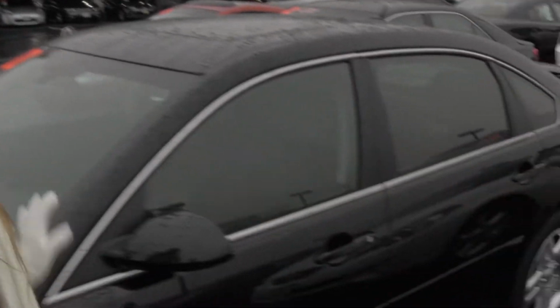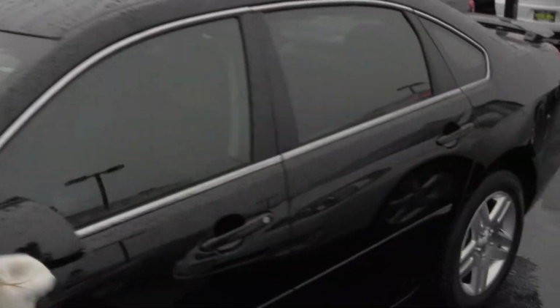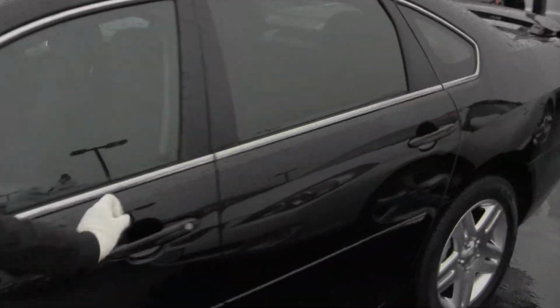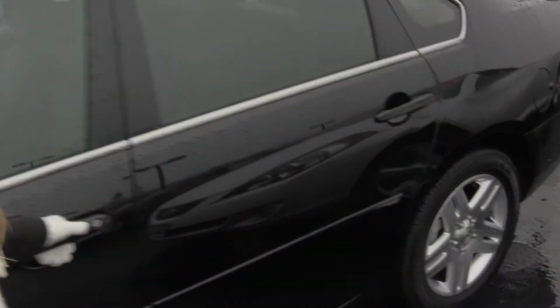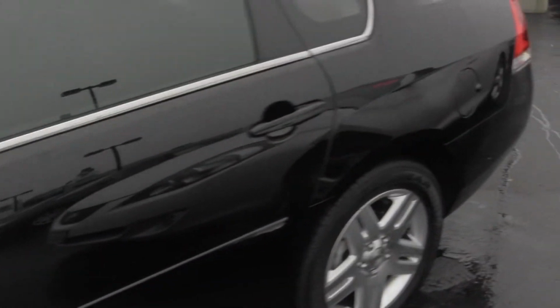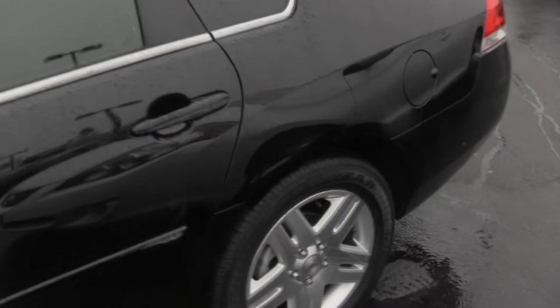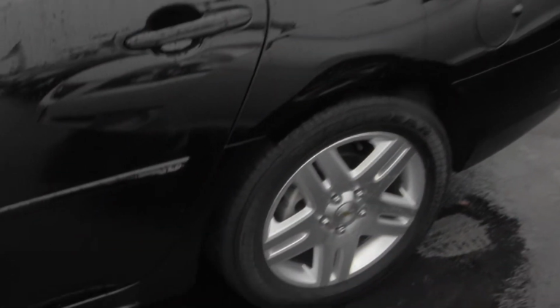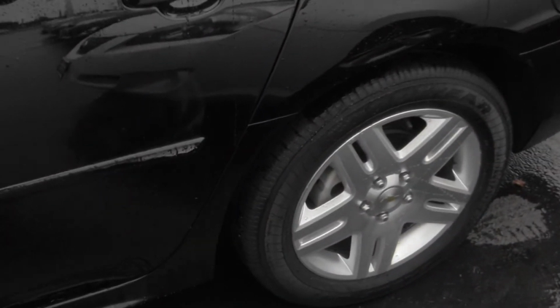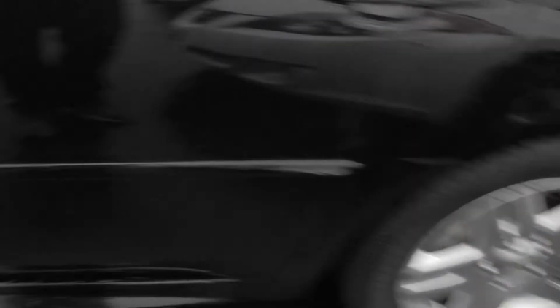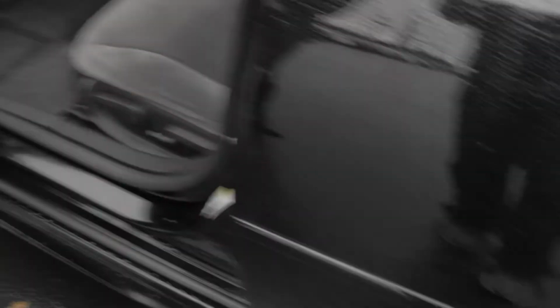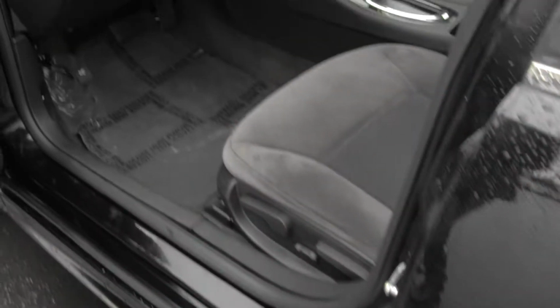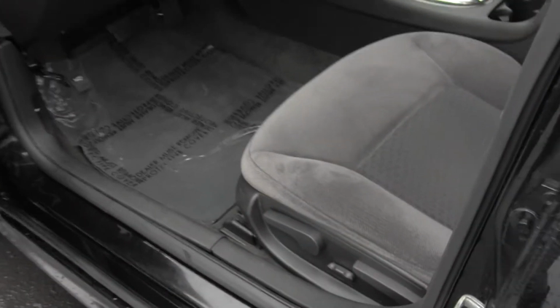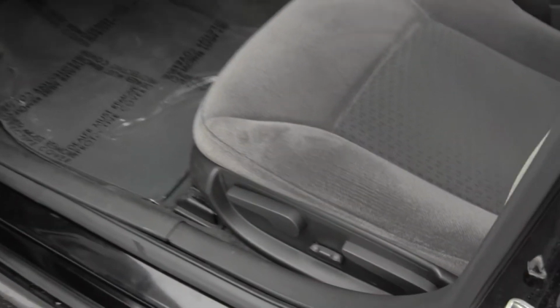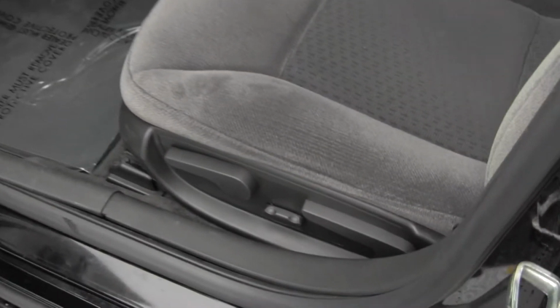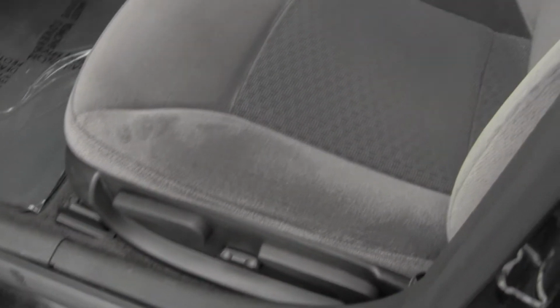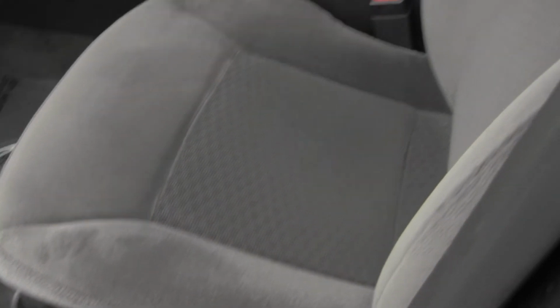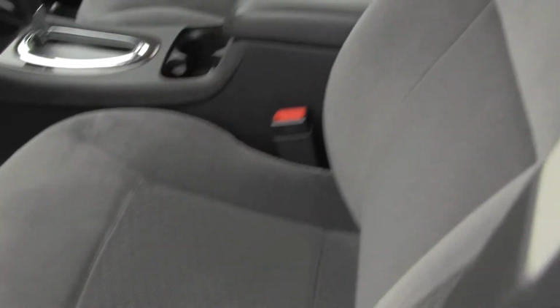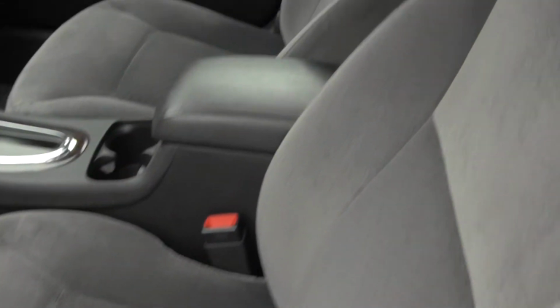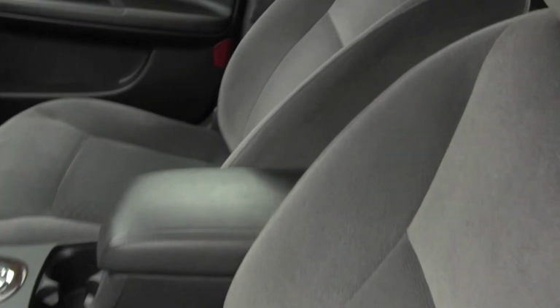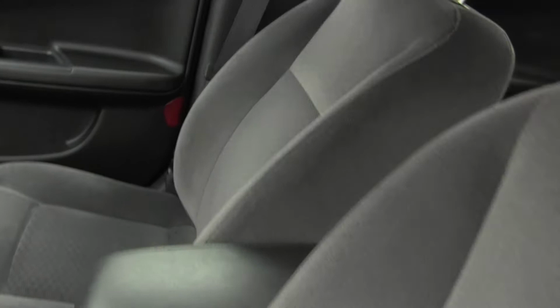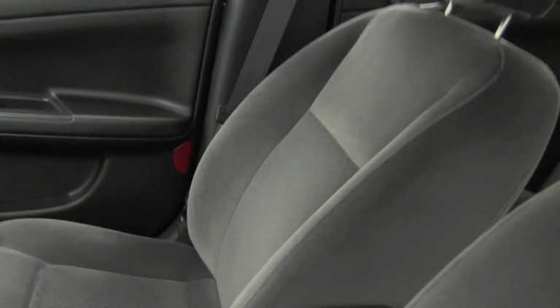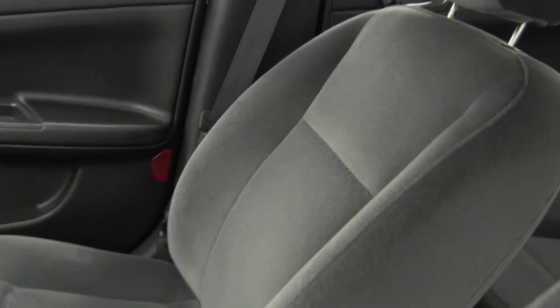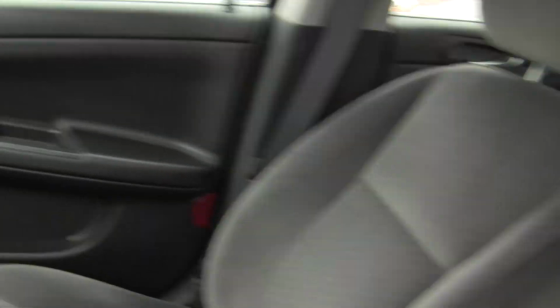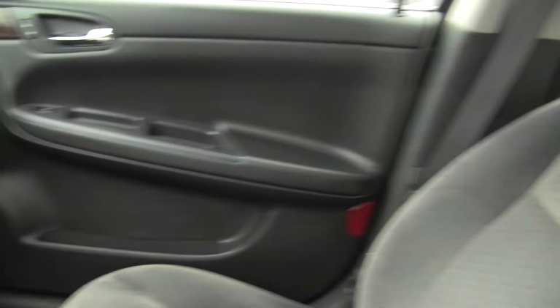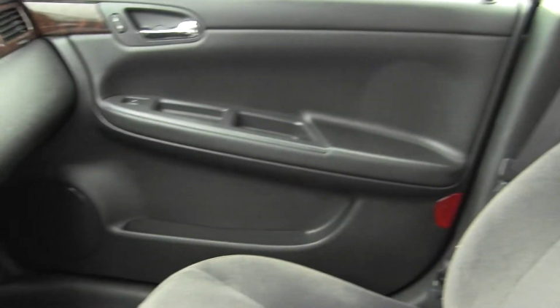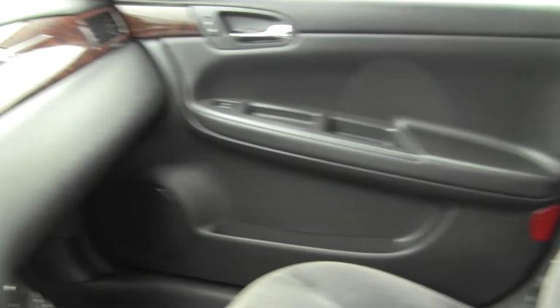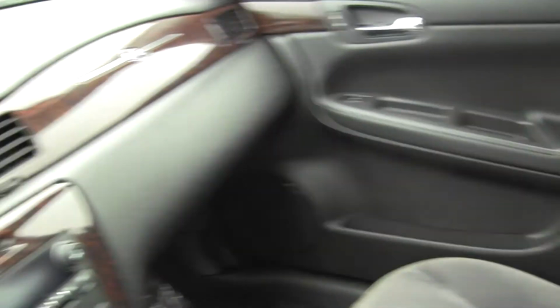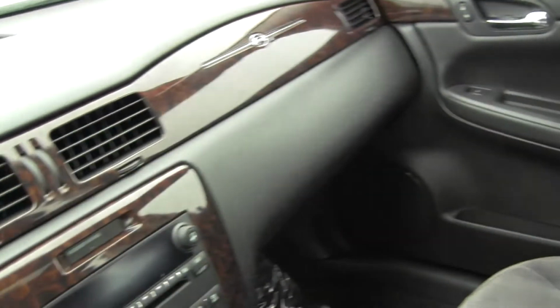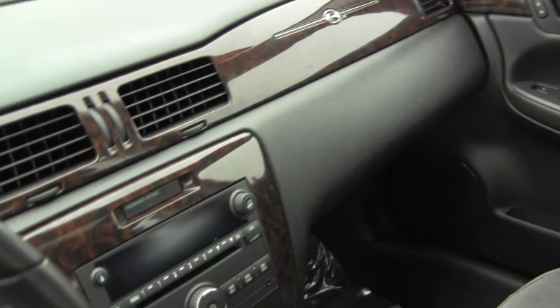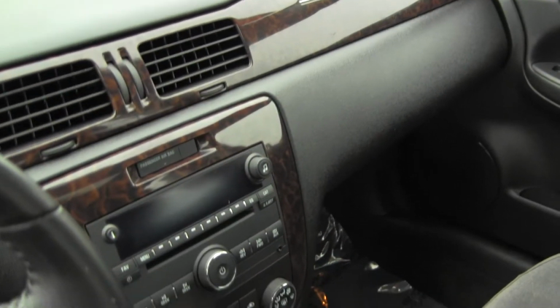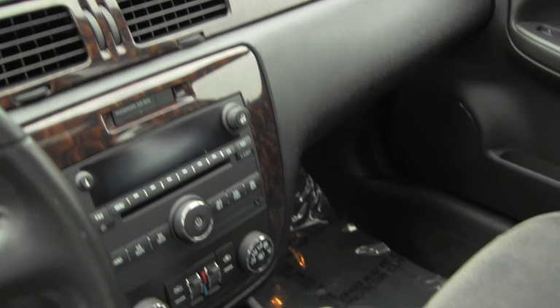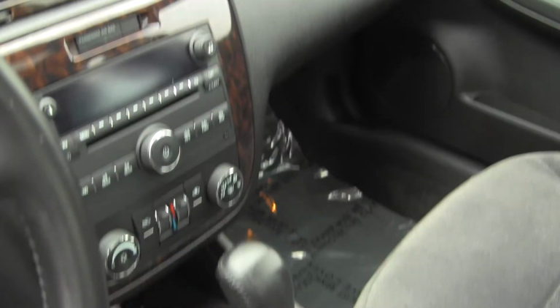Let's take a look on the inside. Inside it has nice cloth gray seating, automatic transmission, AM FM radio with a CD player. It's got power windows and power locks and a sunroof.